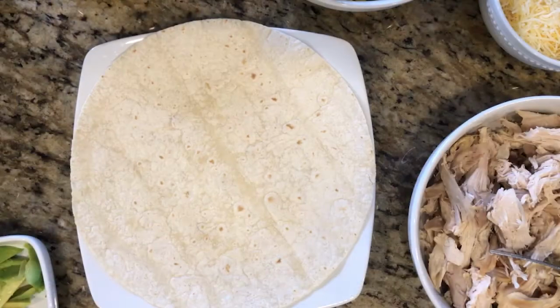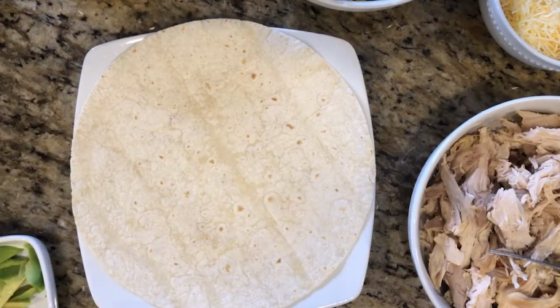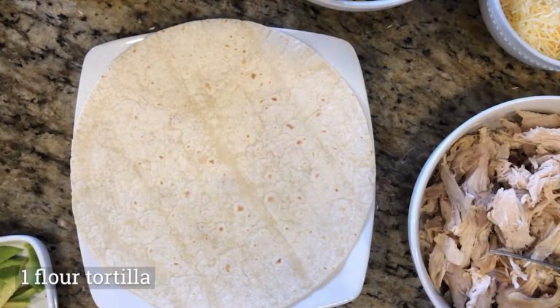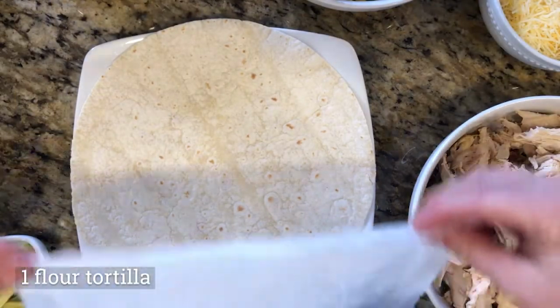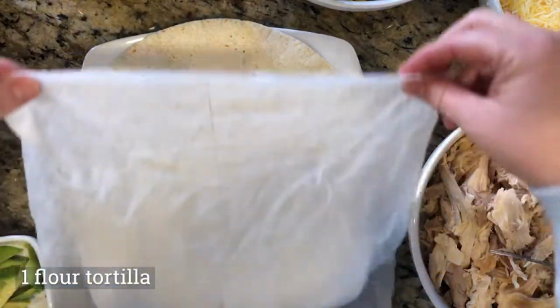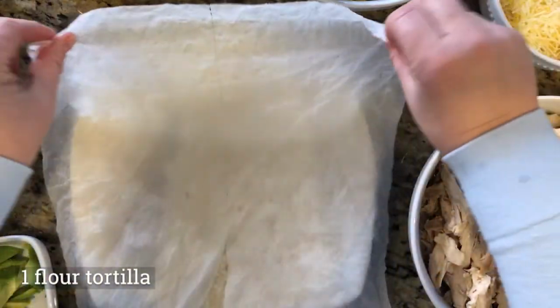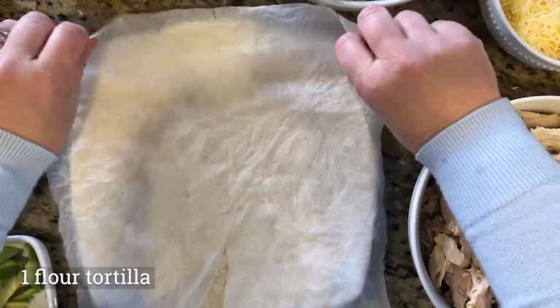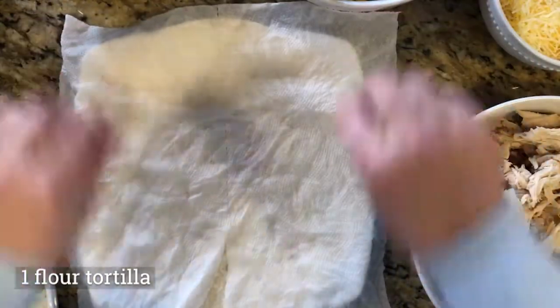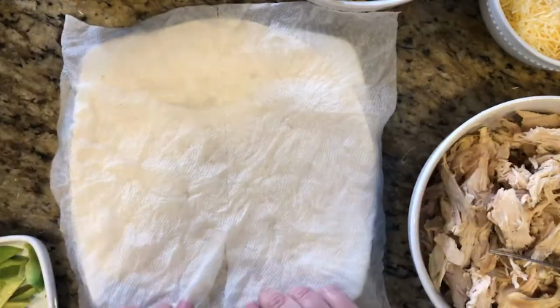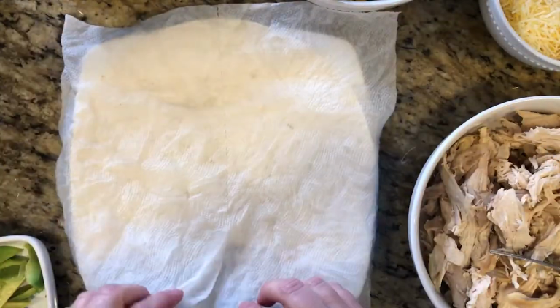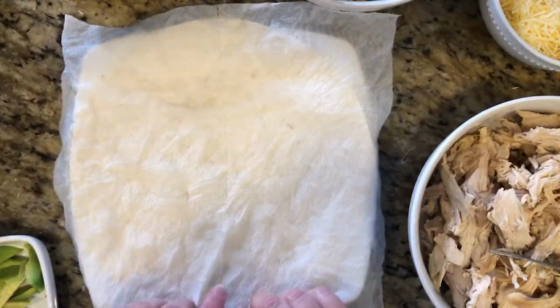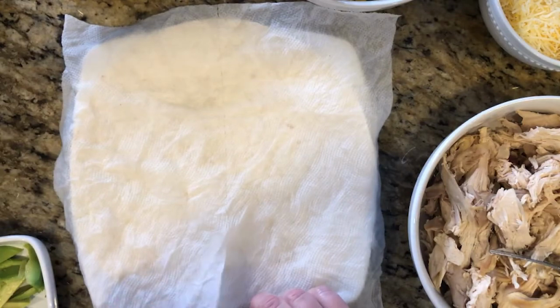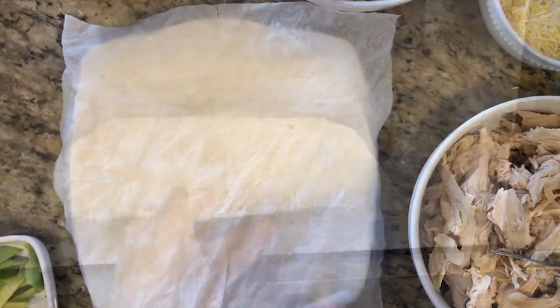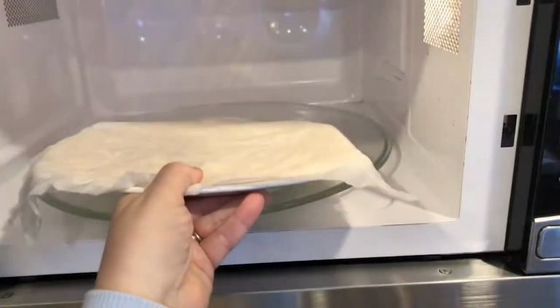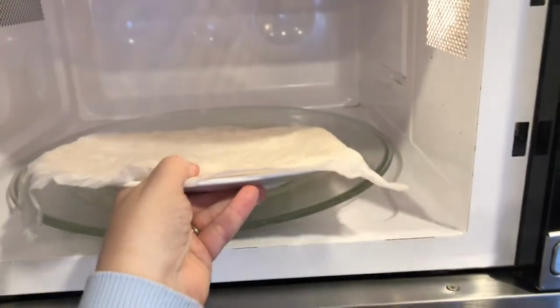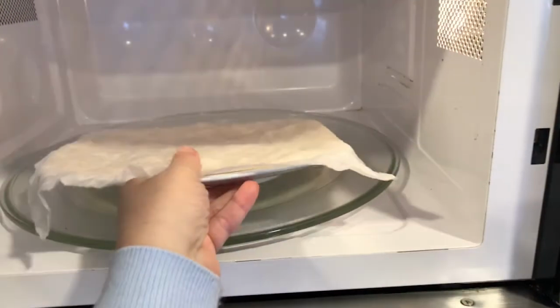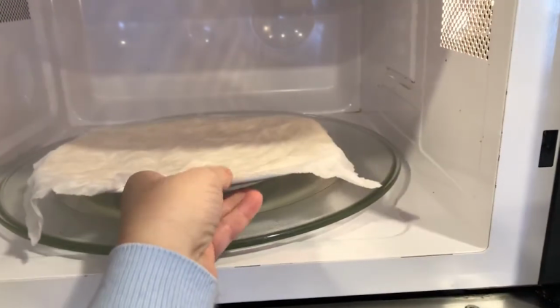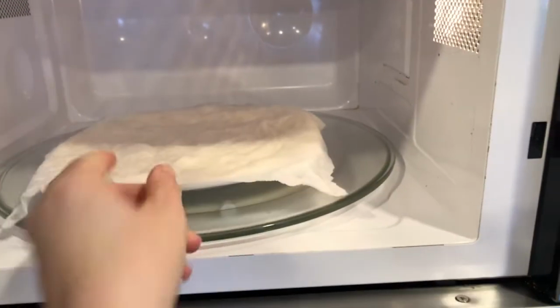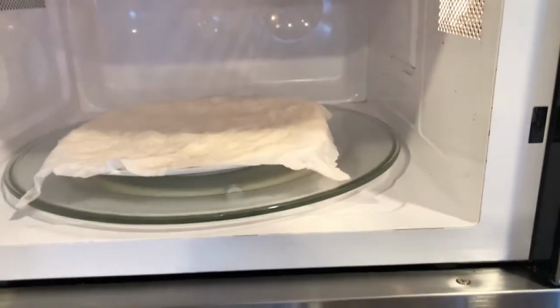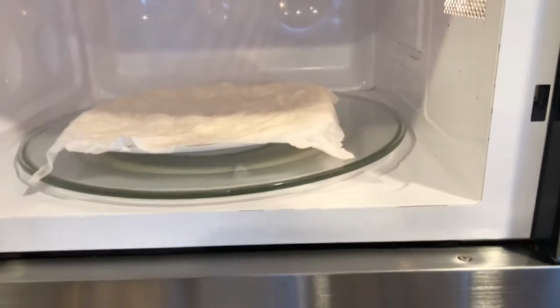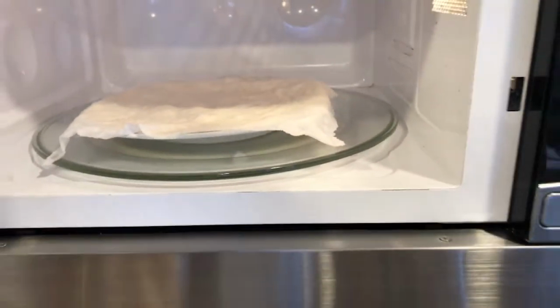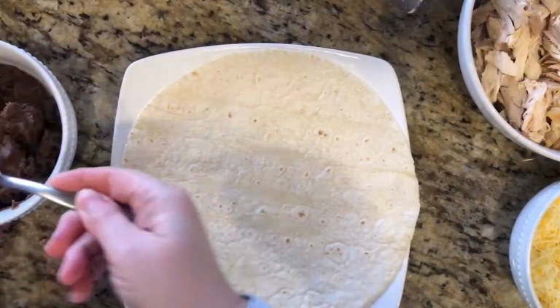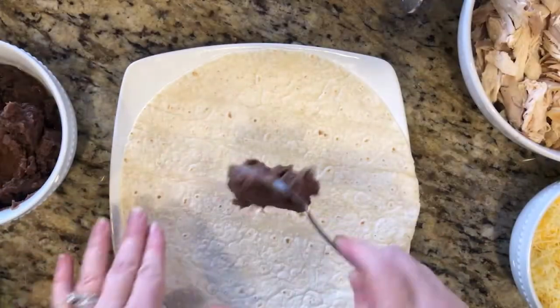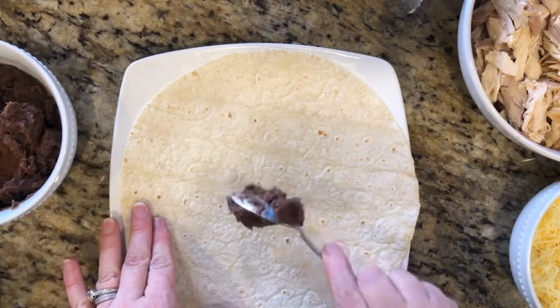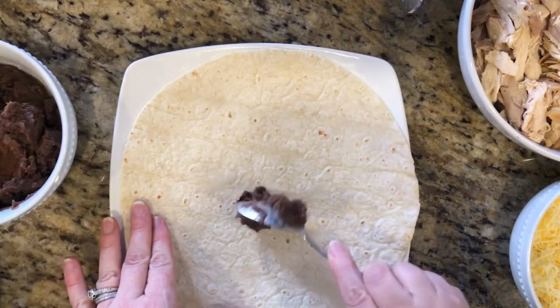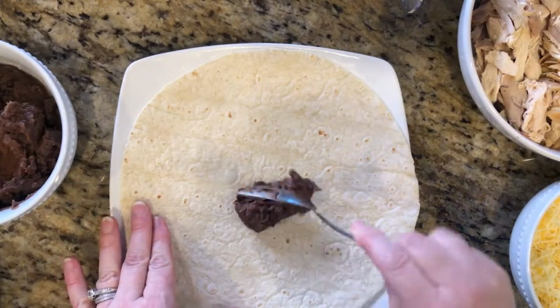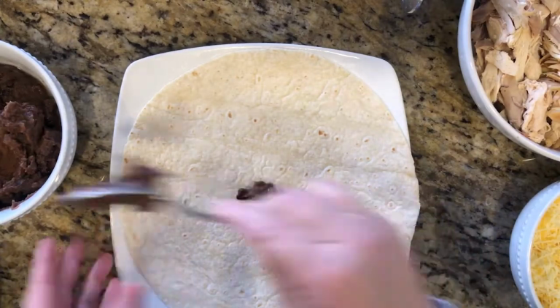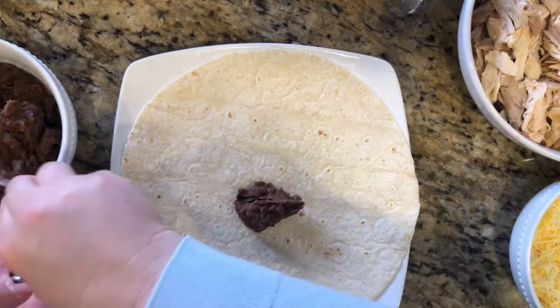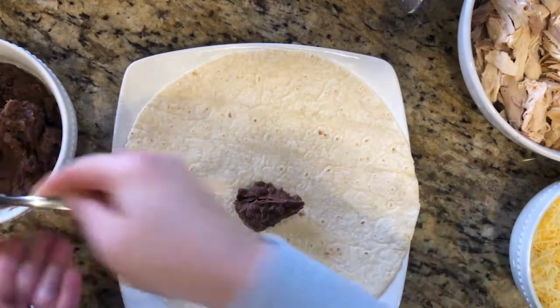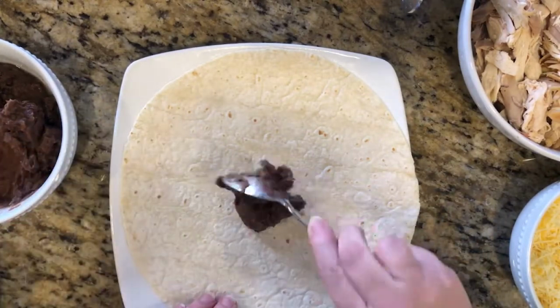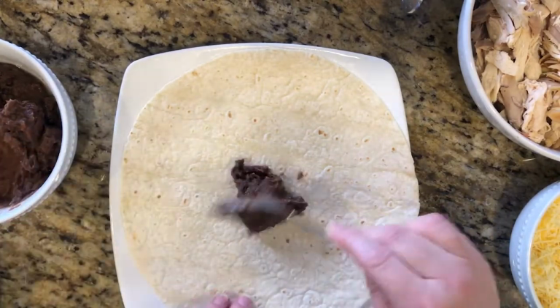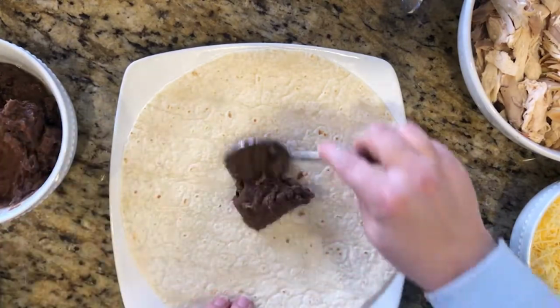So I'm going to start with a flour tortilla. I'm just going to put a damp paper towel over the top of it. I'm going to pop it in the microwave for 20 seconds to help make it pliable. Then I'm going to start to build my mission style burrito.